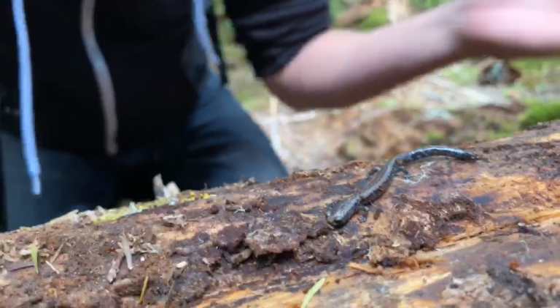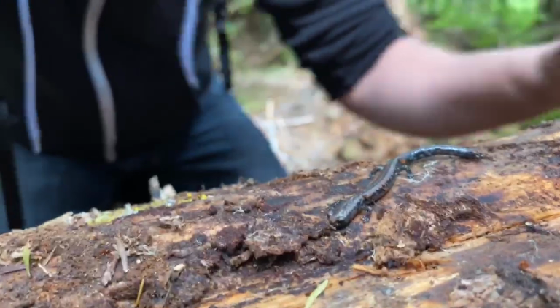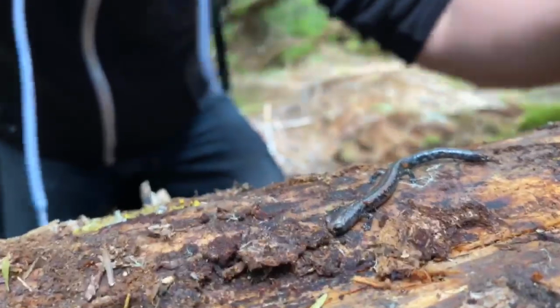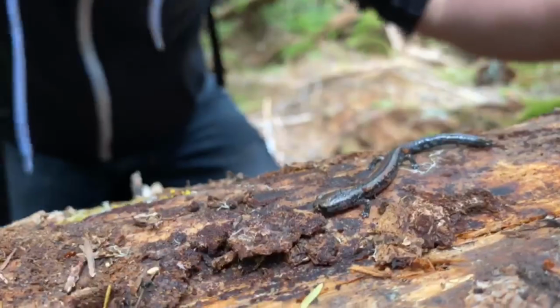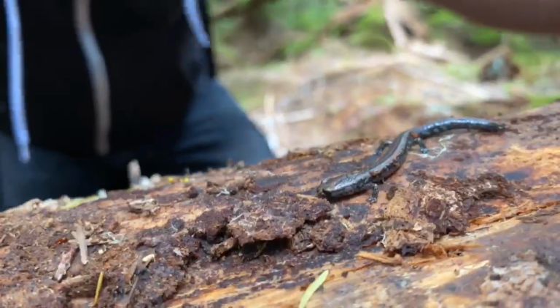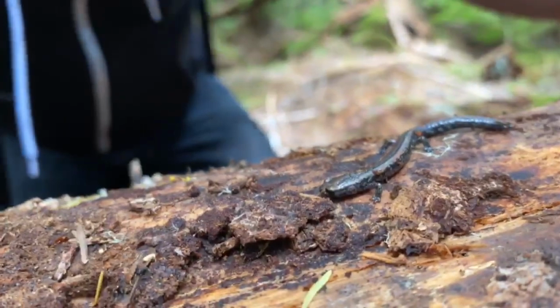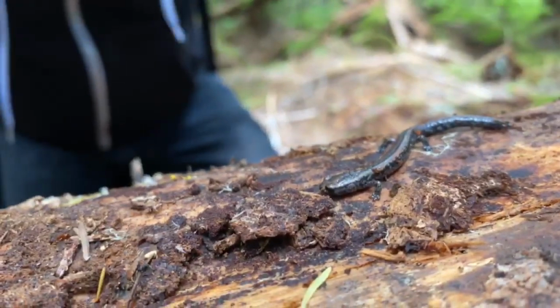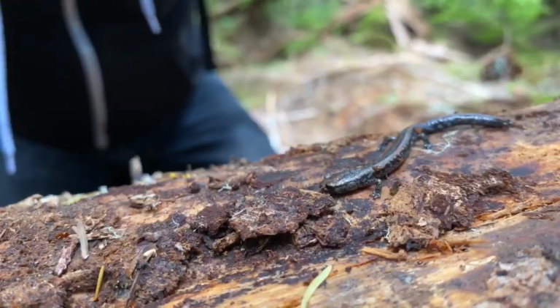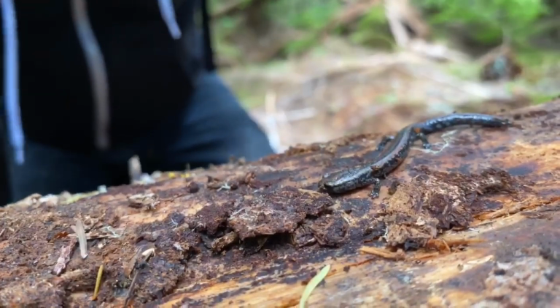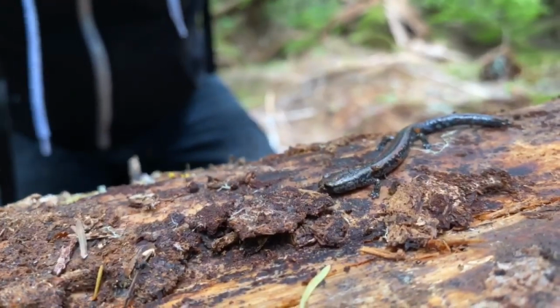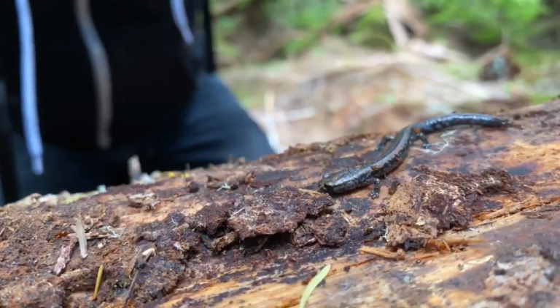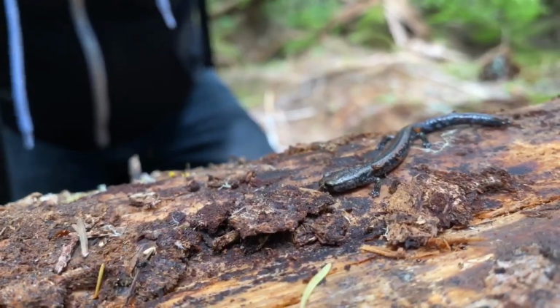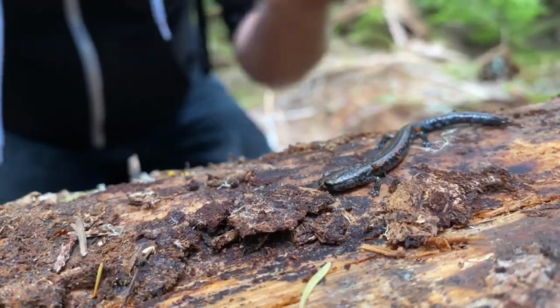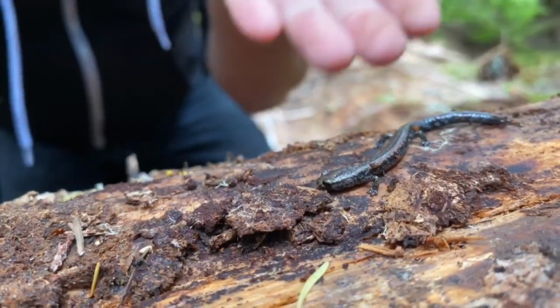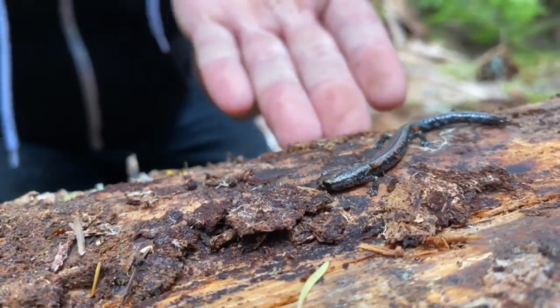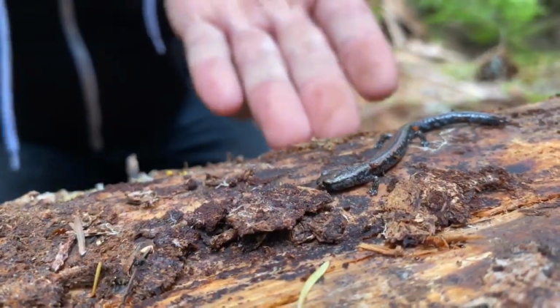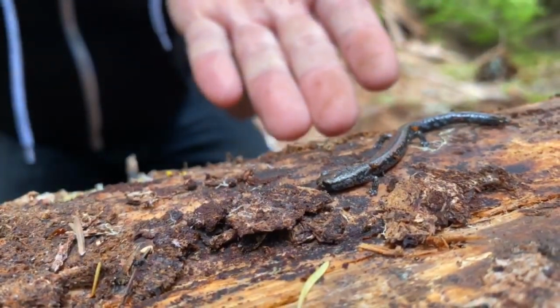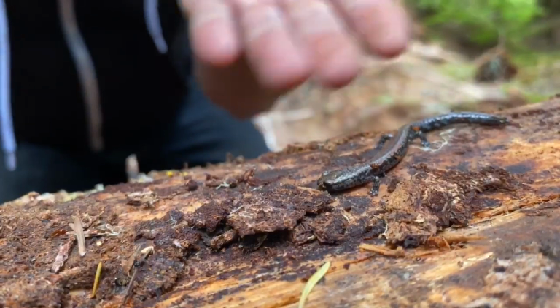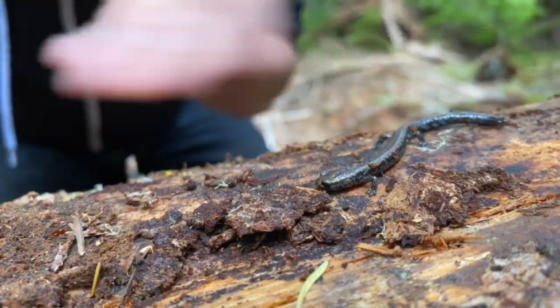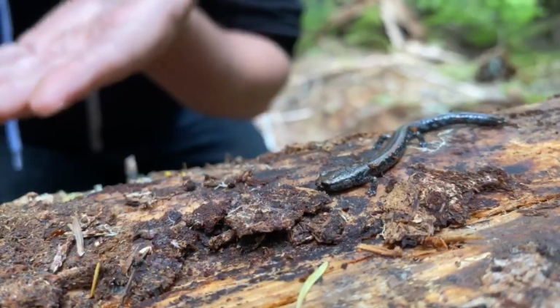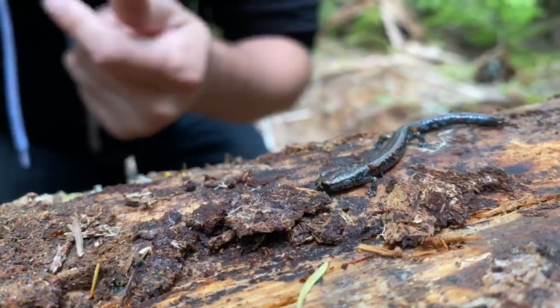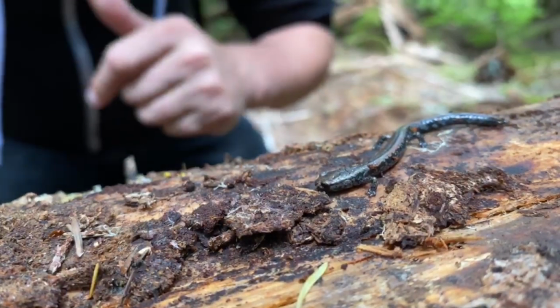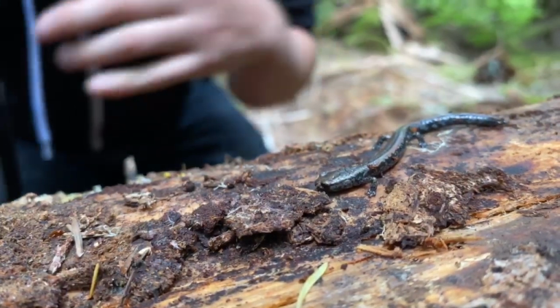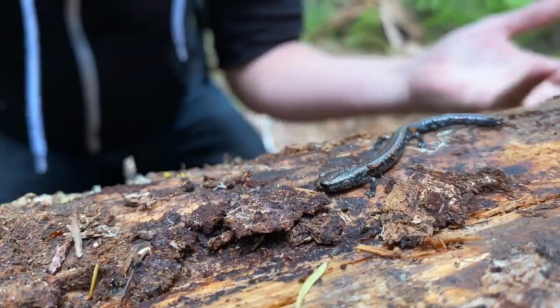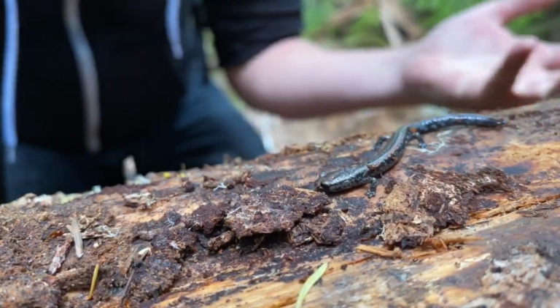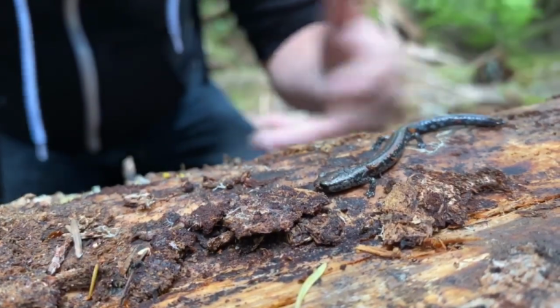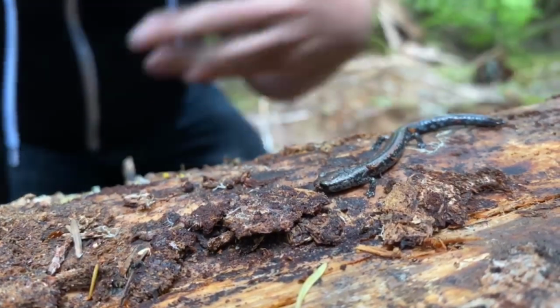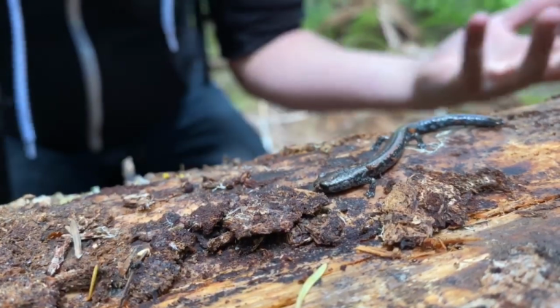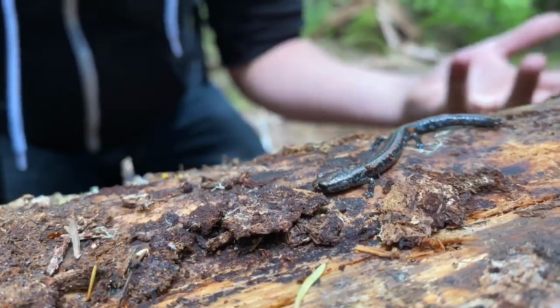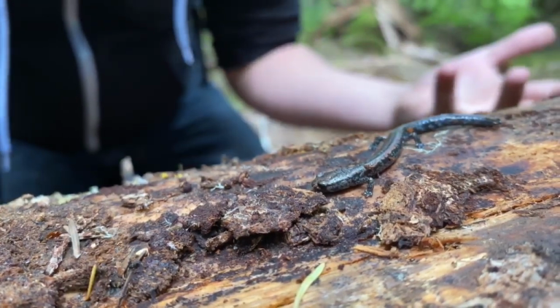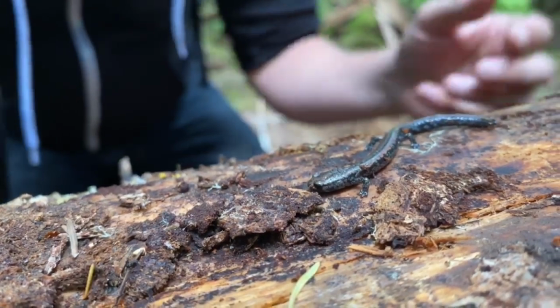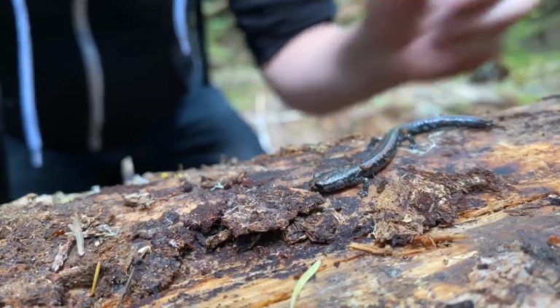They do not have an aquatic stage like most amphibians. They actually lay their eggs on dead wood just like this, or inside of bark. They remain small and just get bigger — they don't really have an aquatic phase; they don't even live in water.